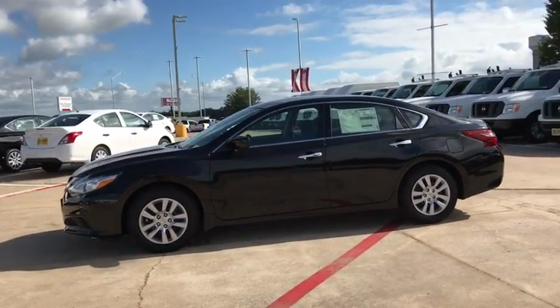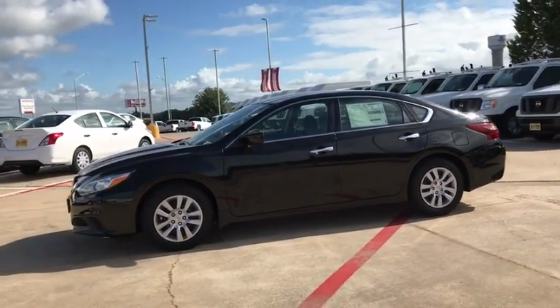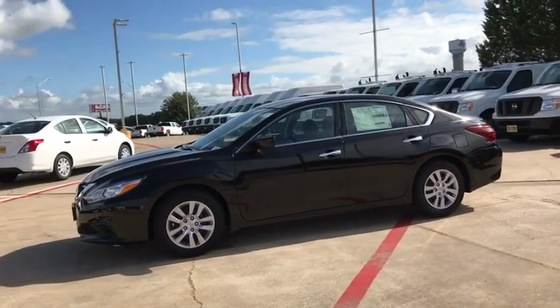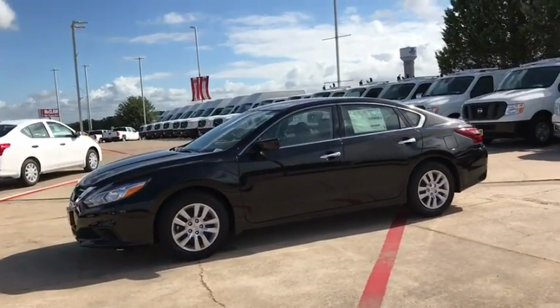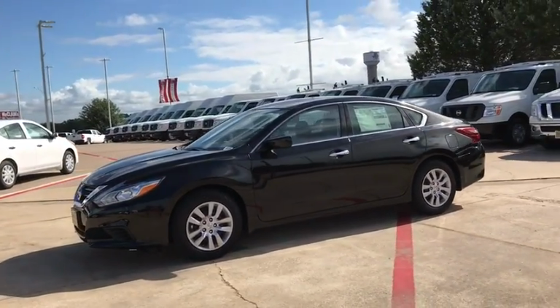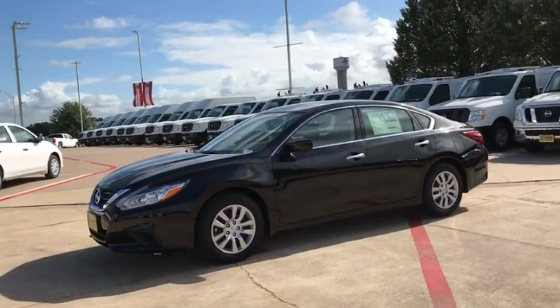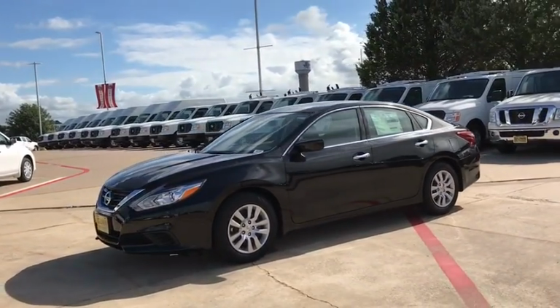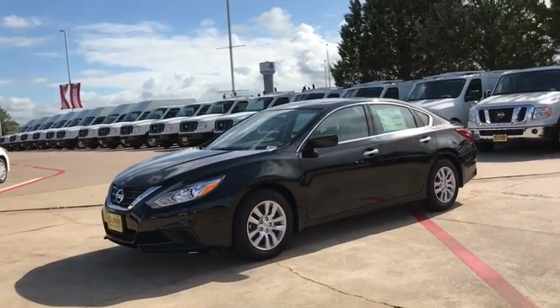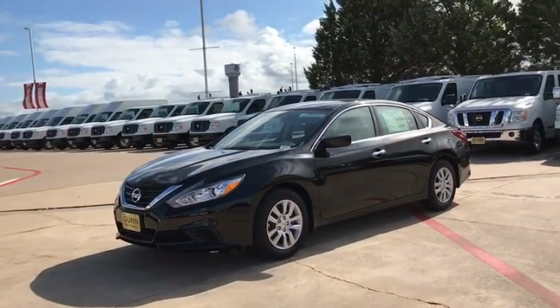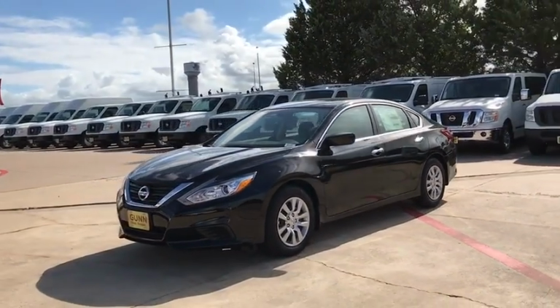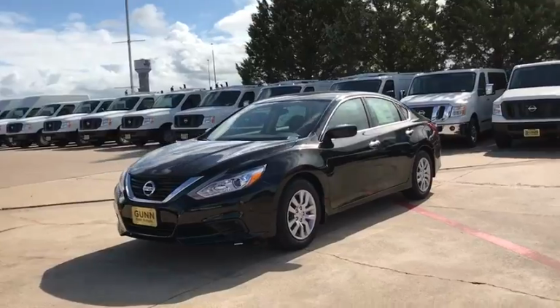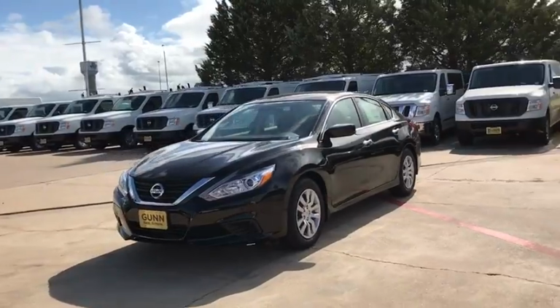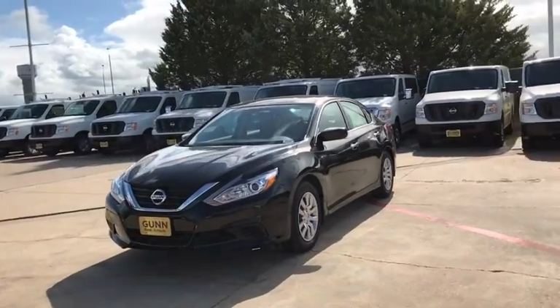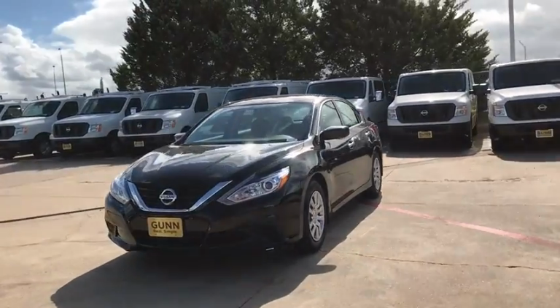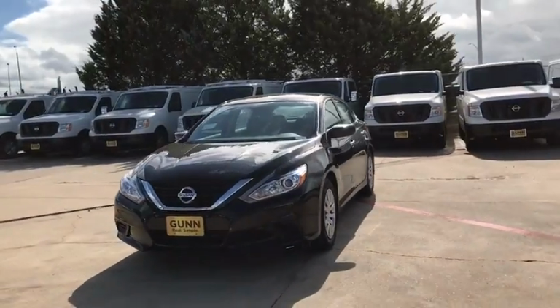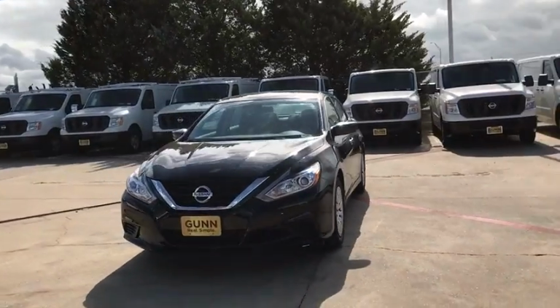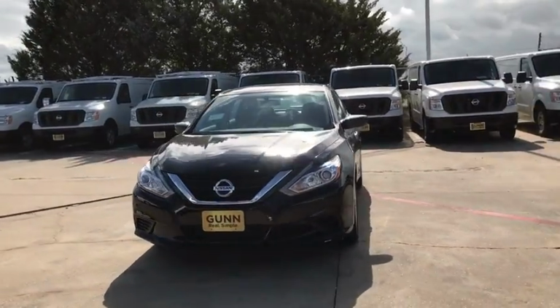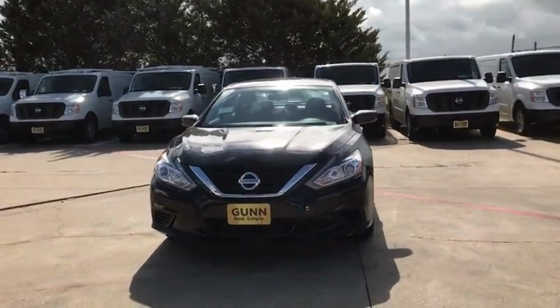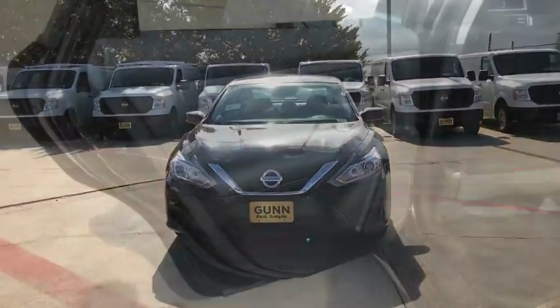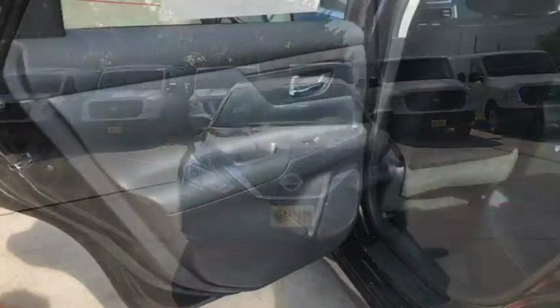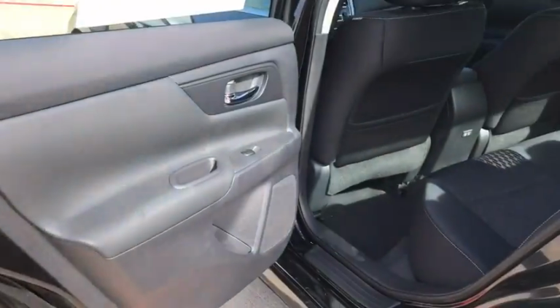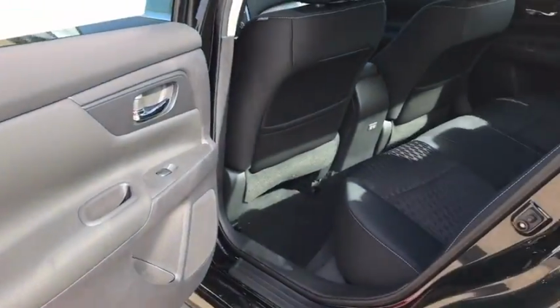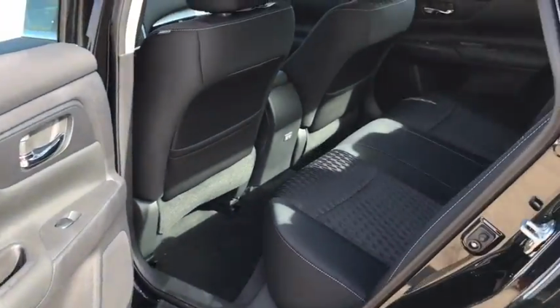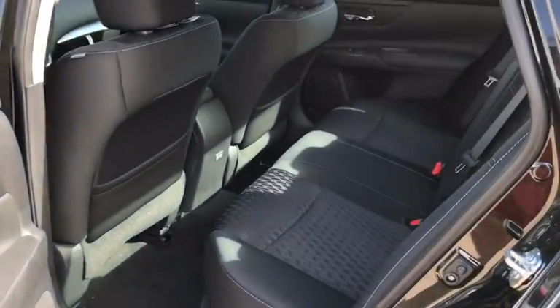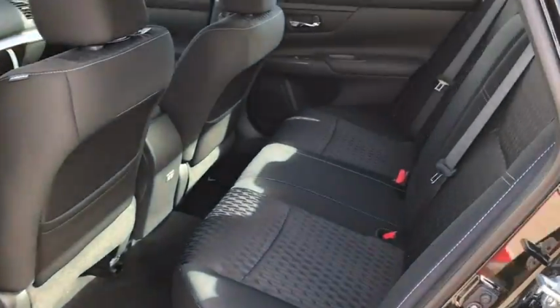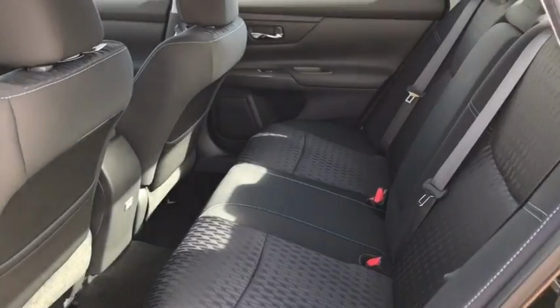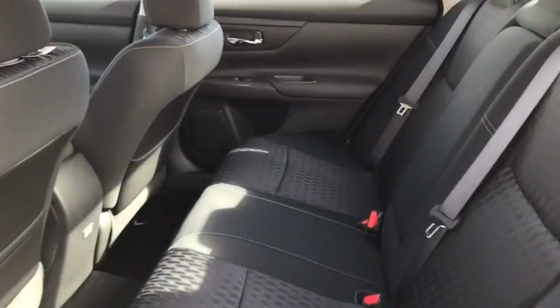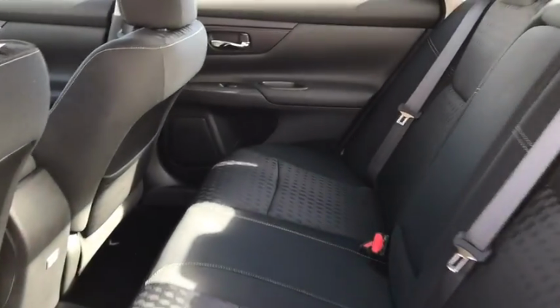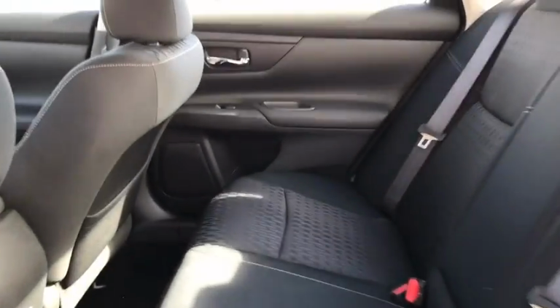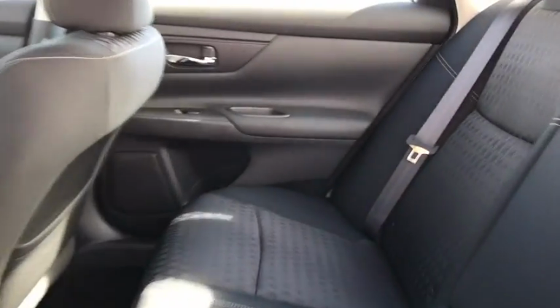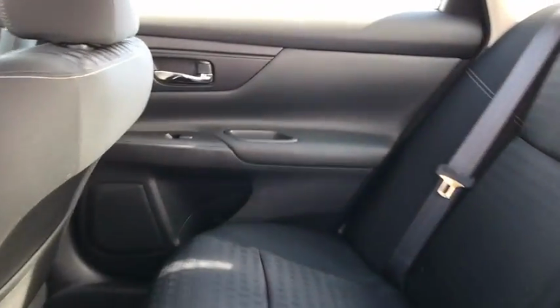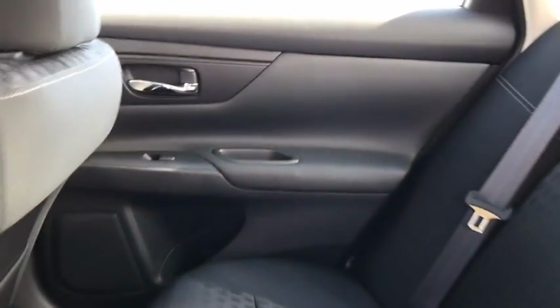Stability control, traction control, anti-lock braking system, steering wheel audio controls, keyless entry, backup camera, Bluetooth, power steering, adjustable steering wheel, cruise control.